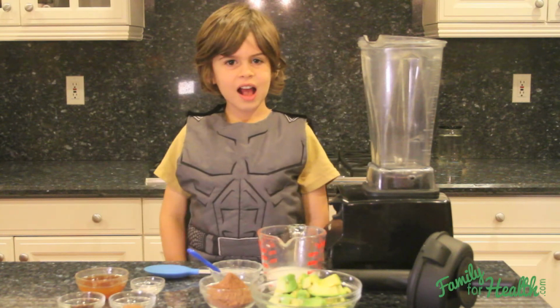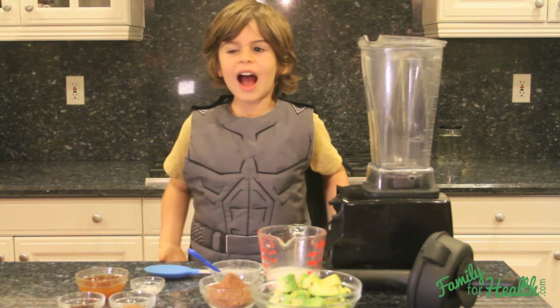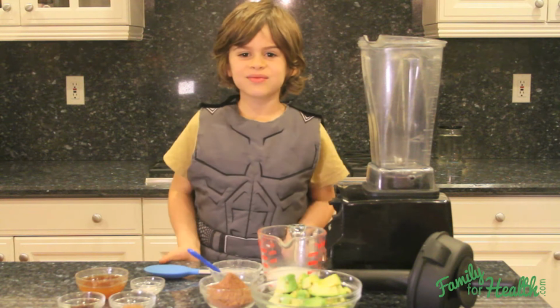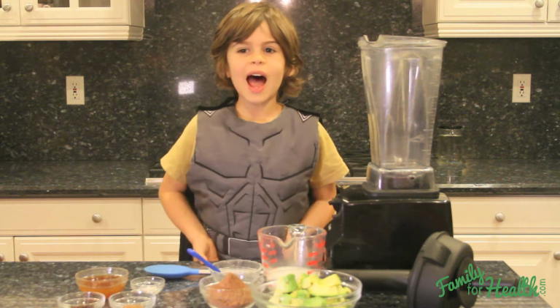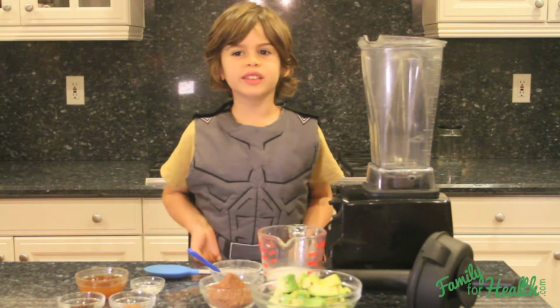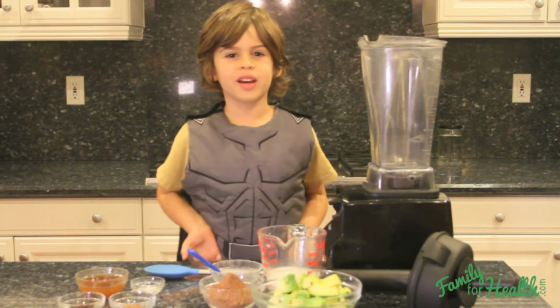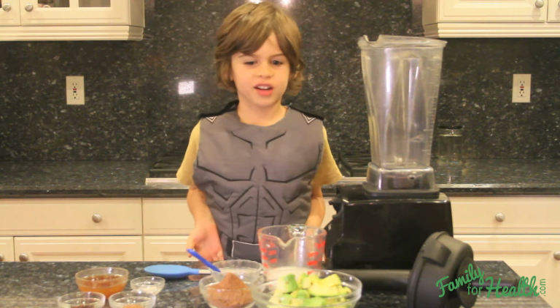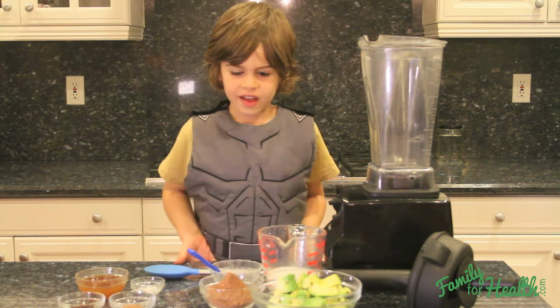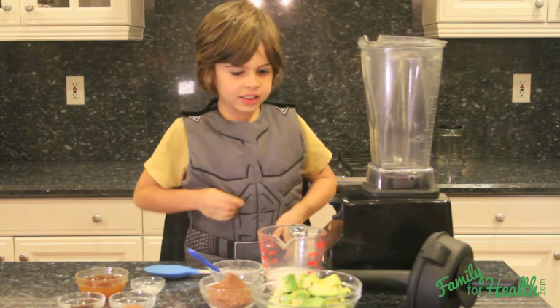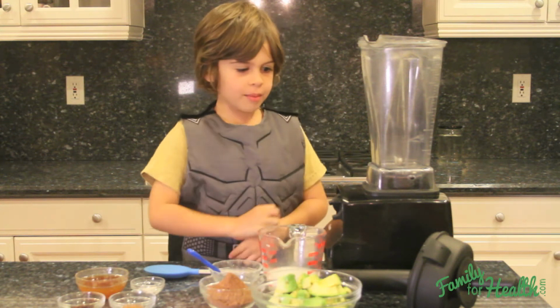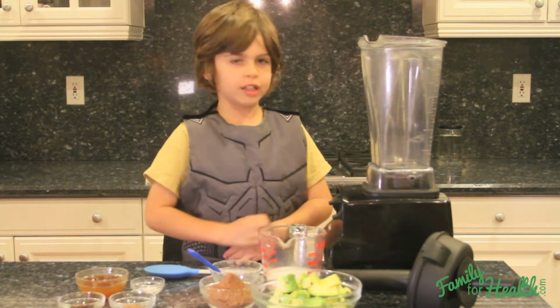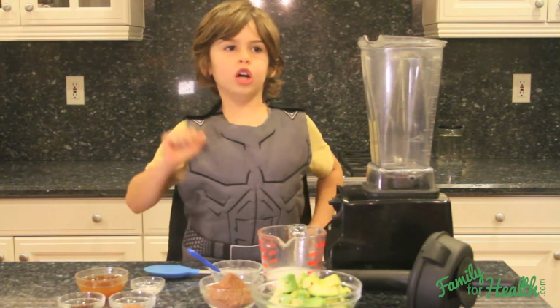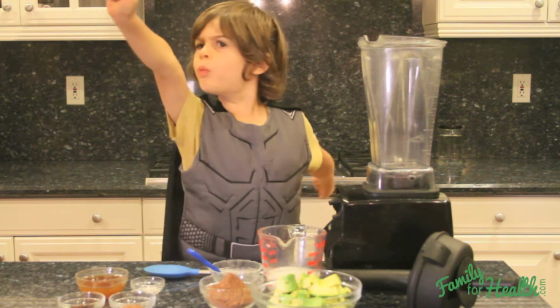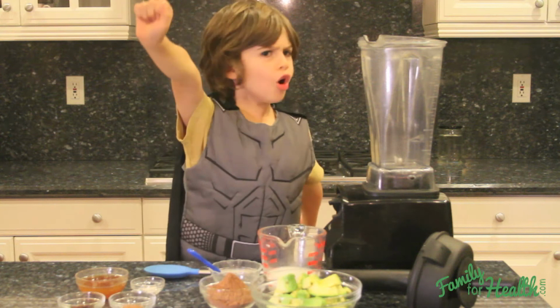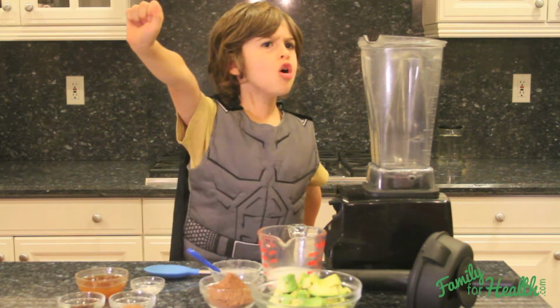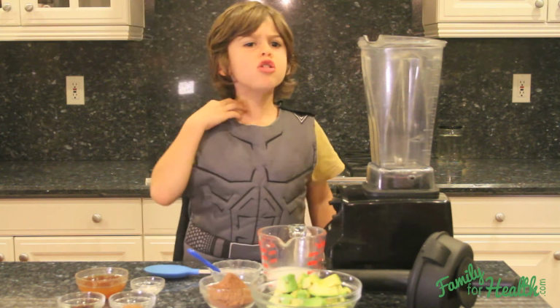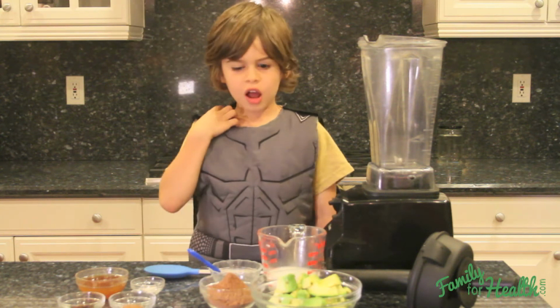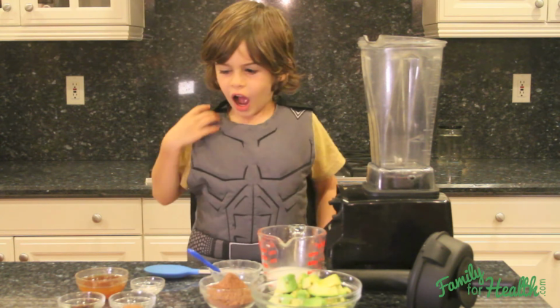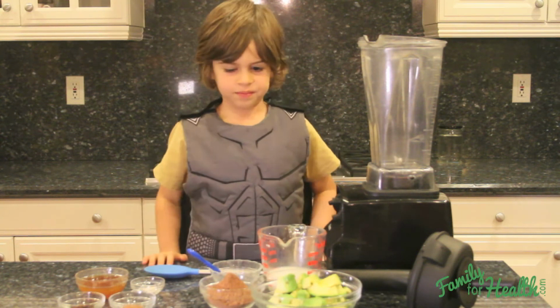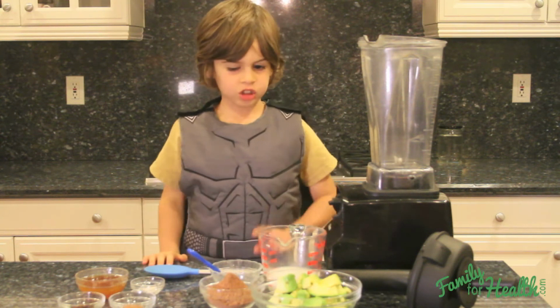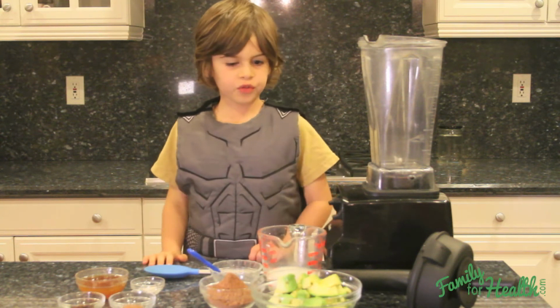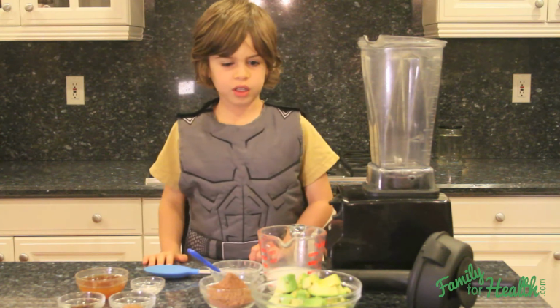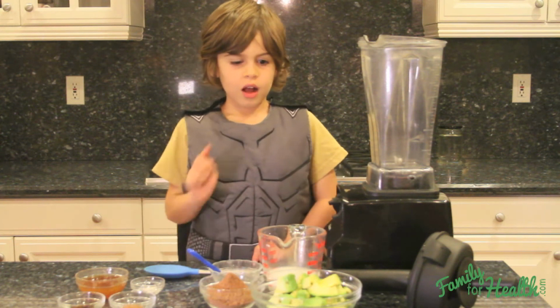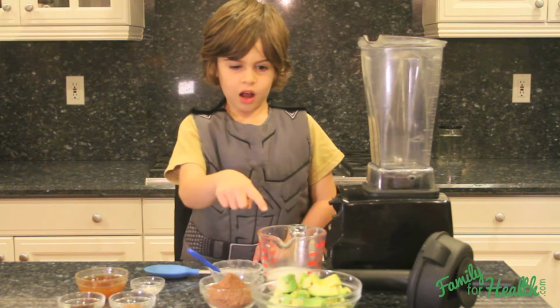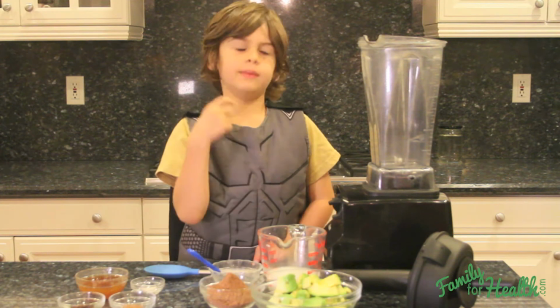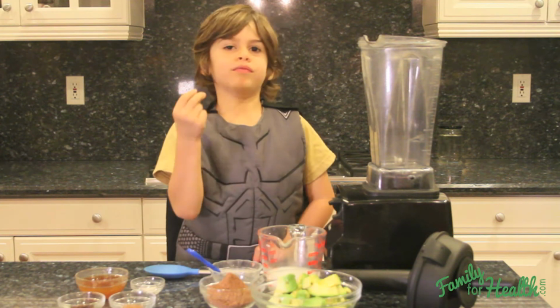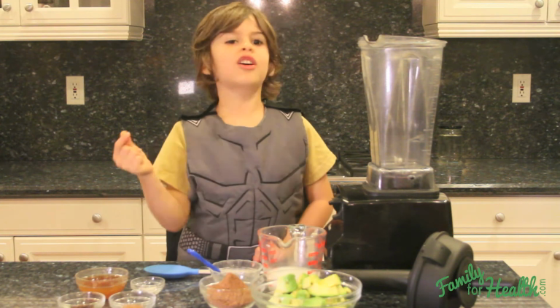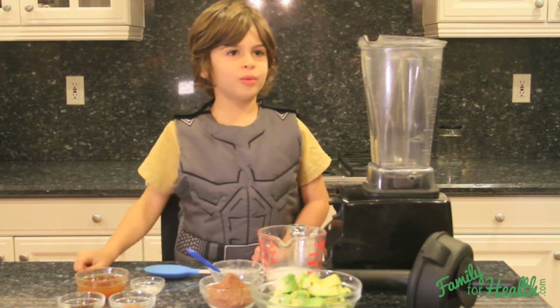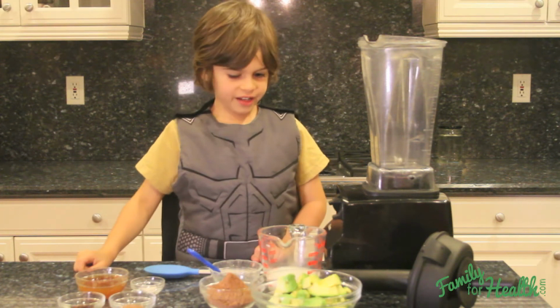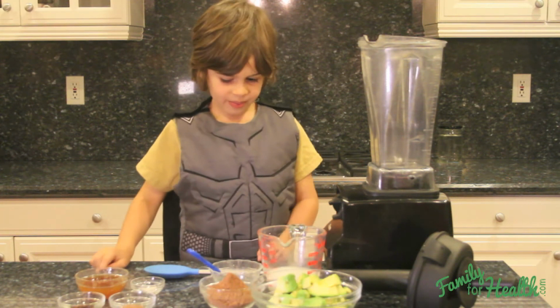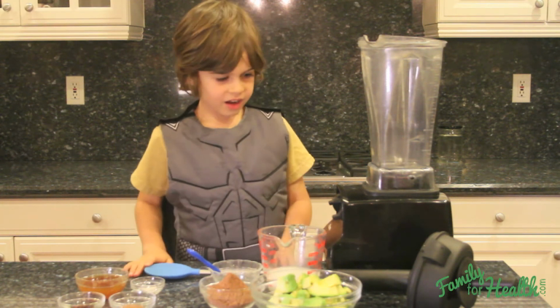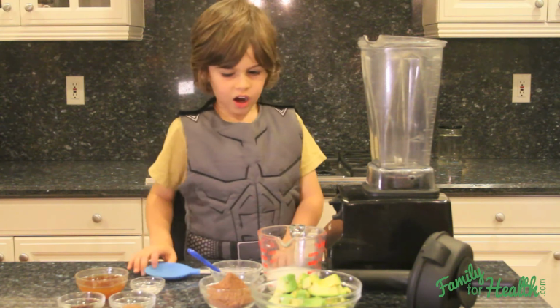Hi, I'm Lucas from Family for Health, and today I'm going to make a superfood avocado pudding.